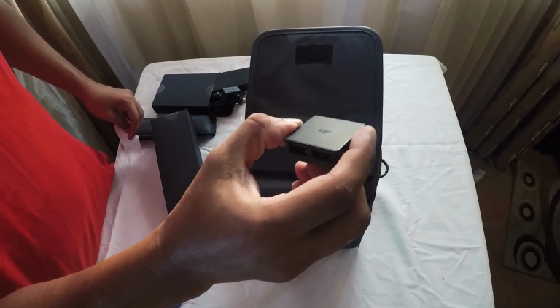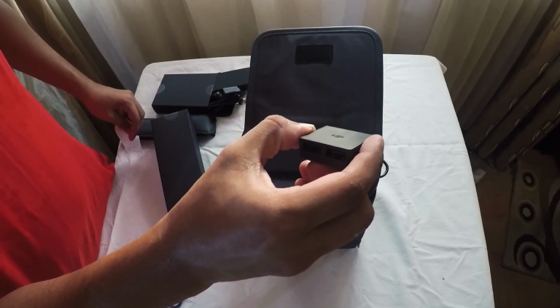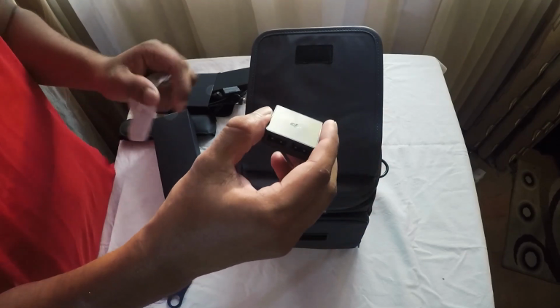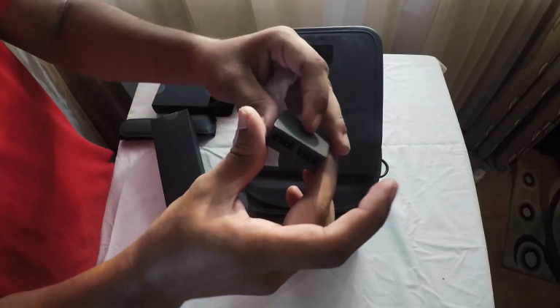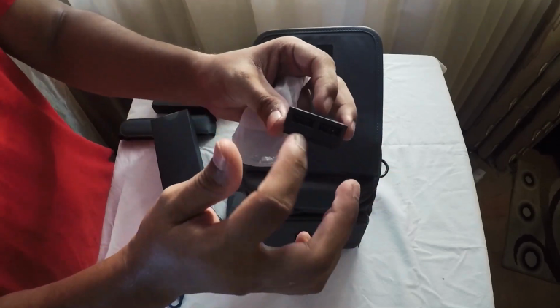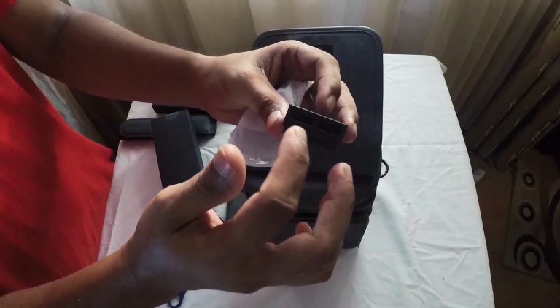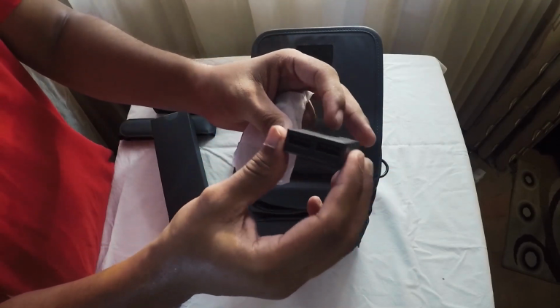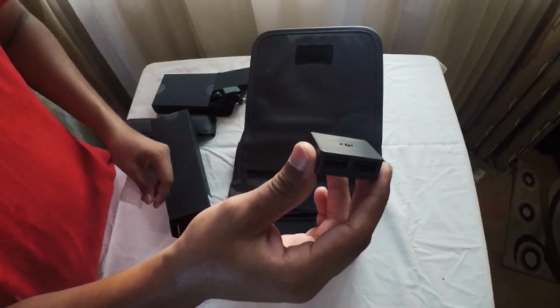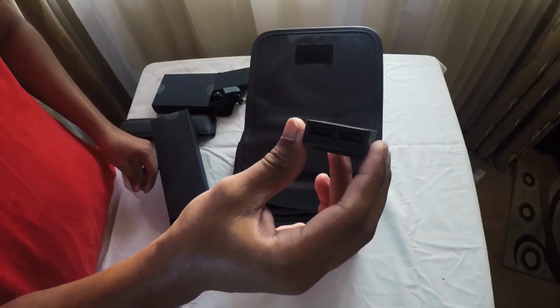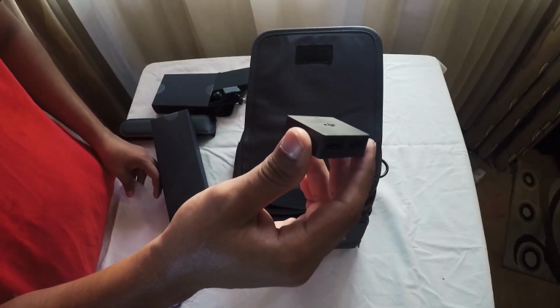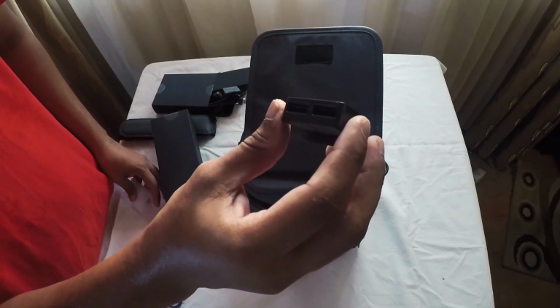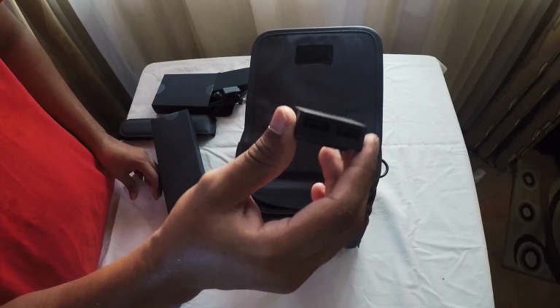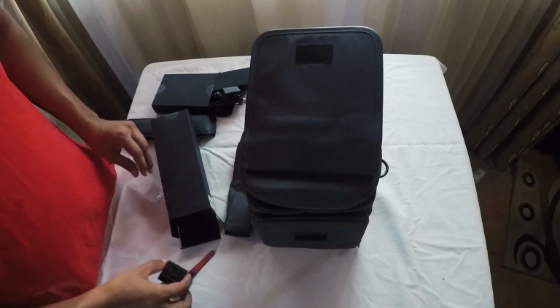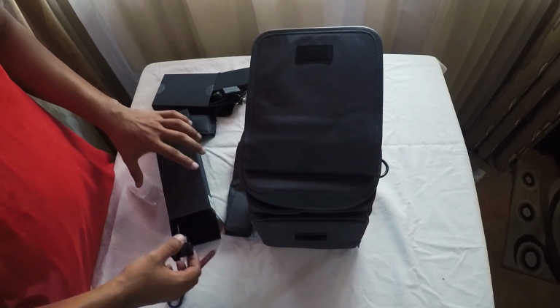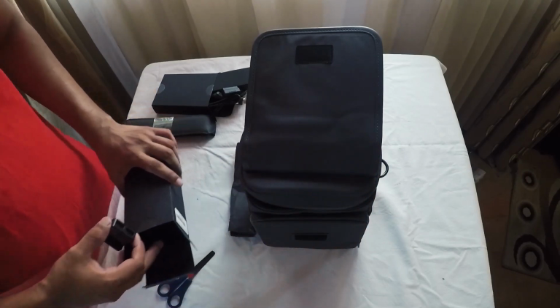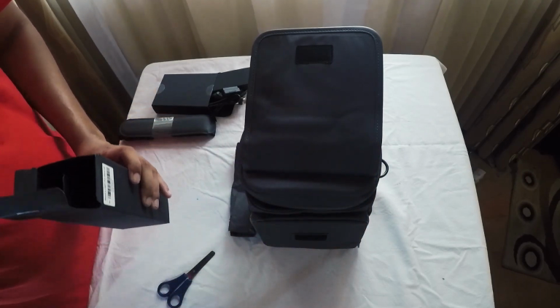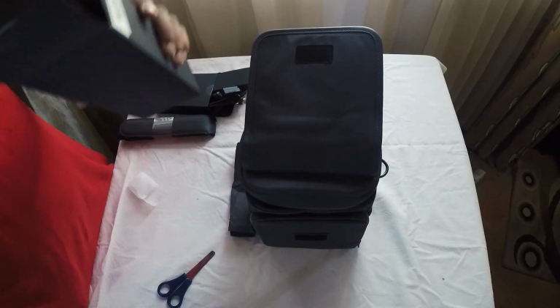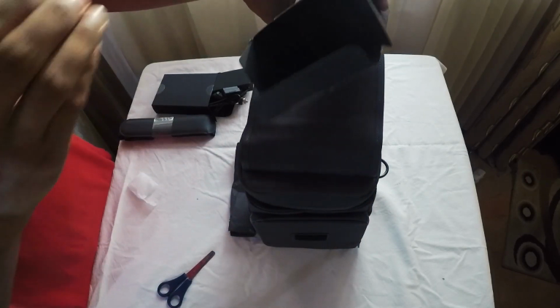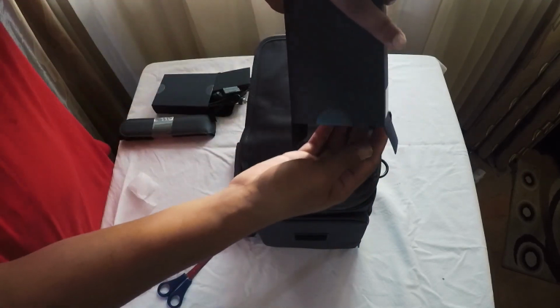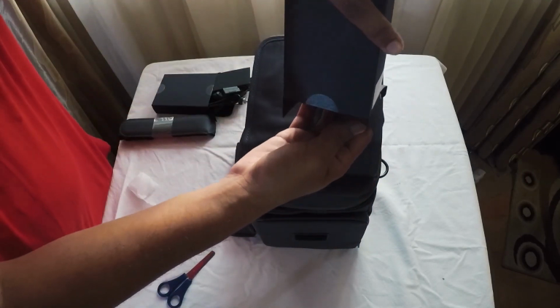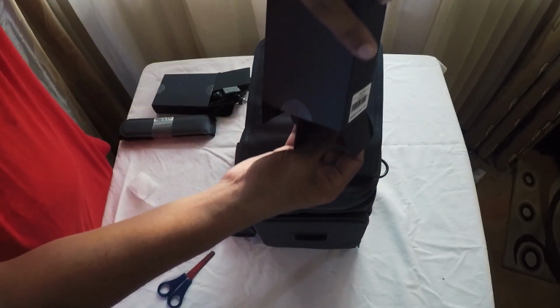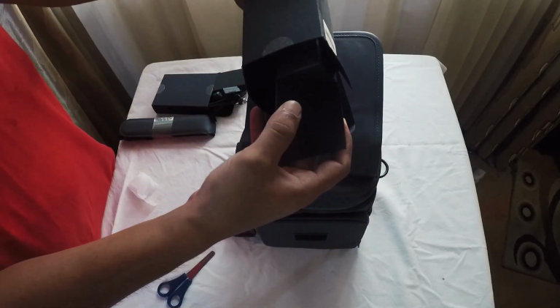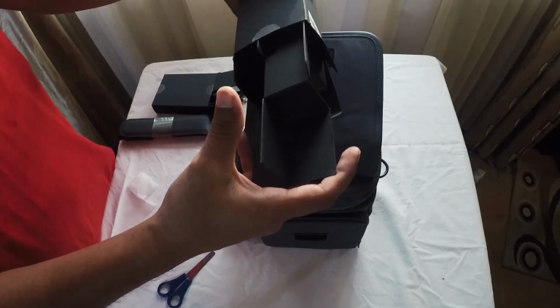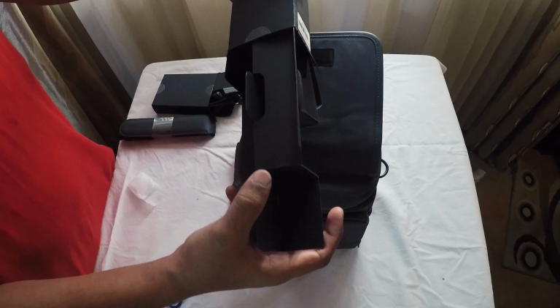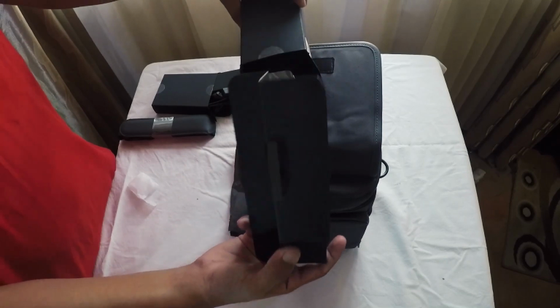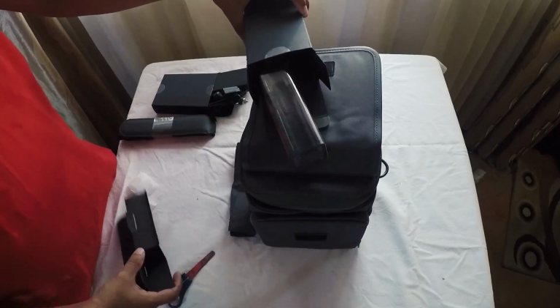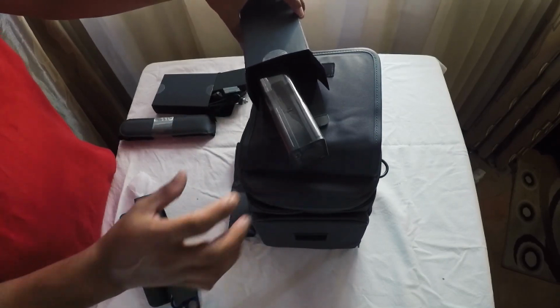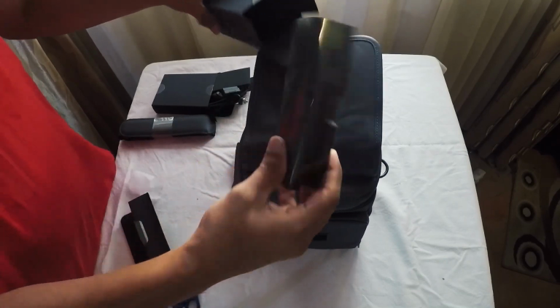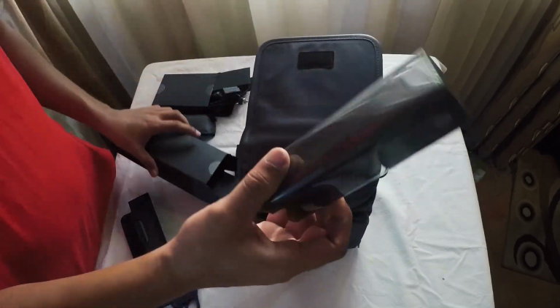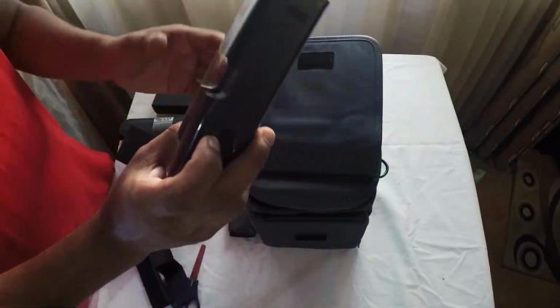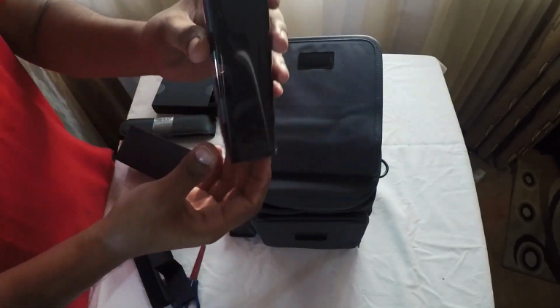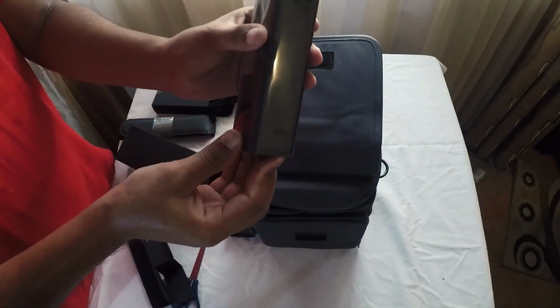I can use it for the USB power source. After the box, I can use a multi-charging.